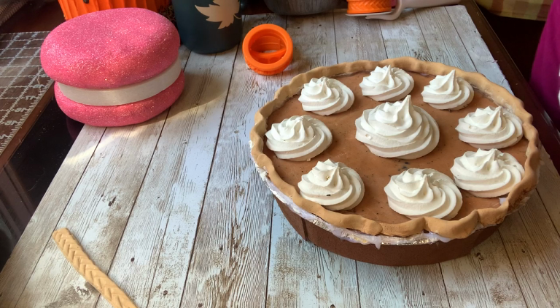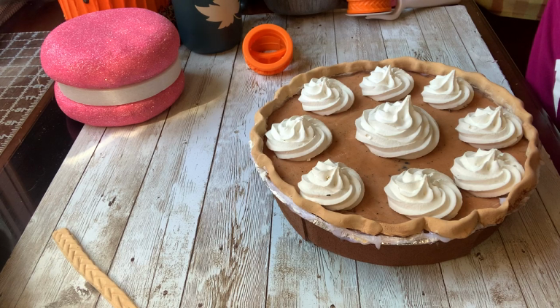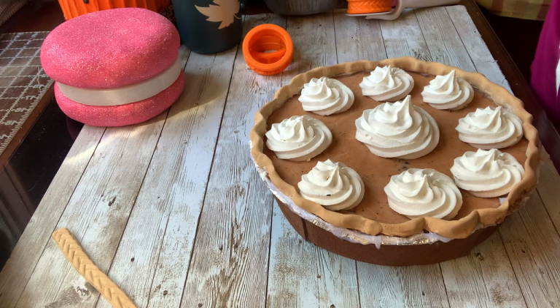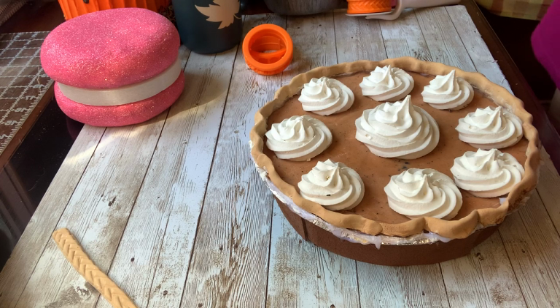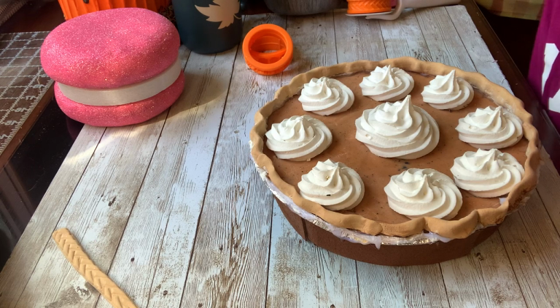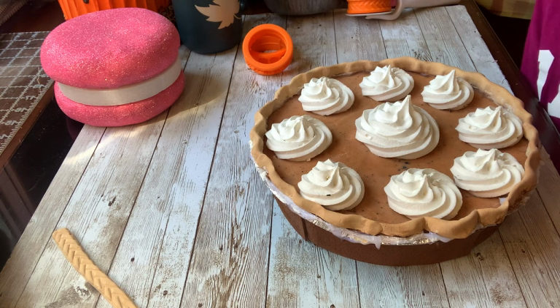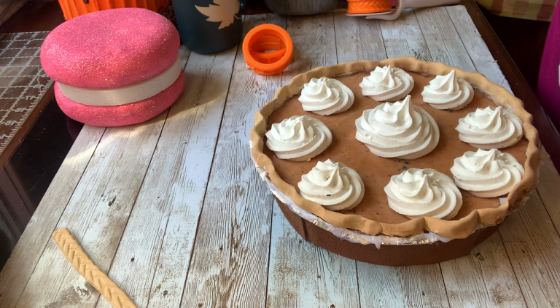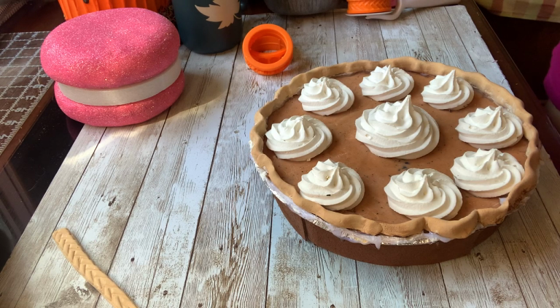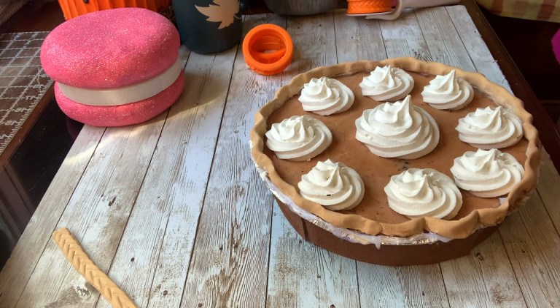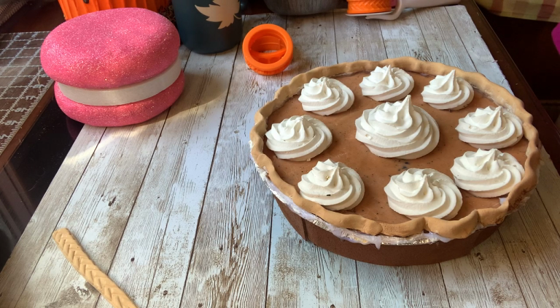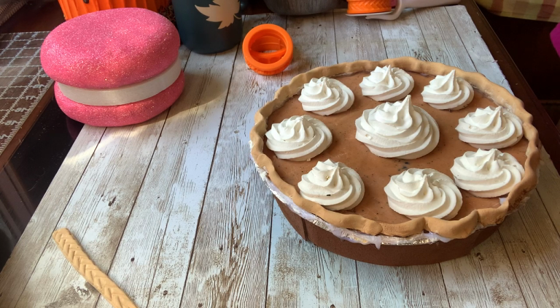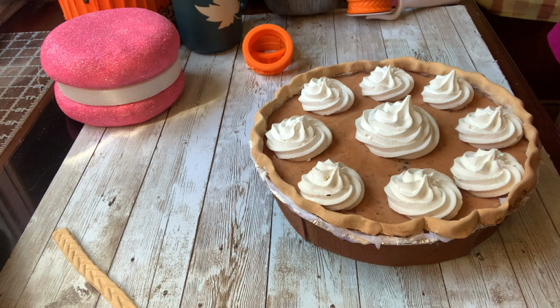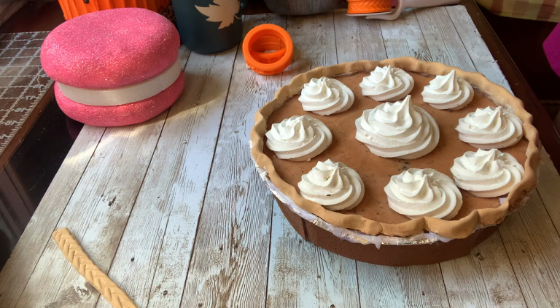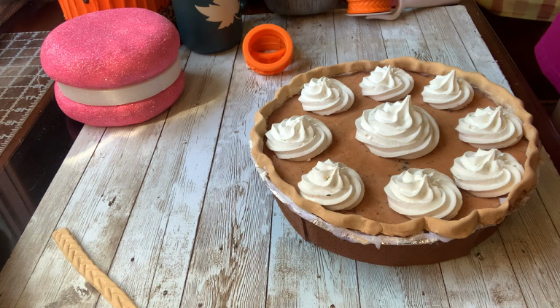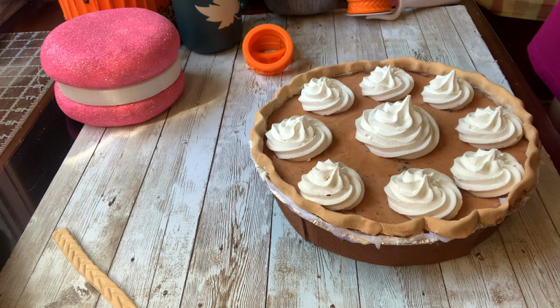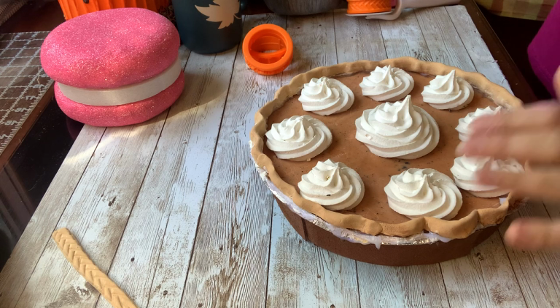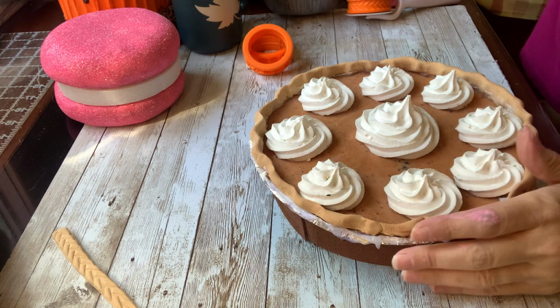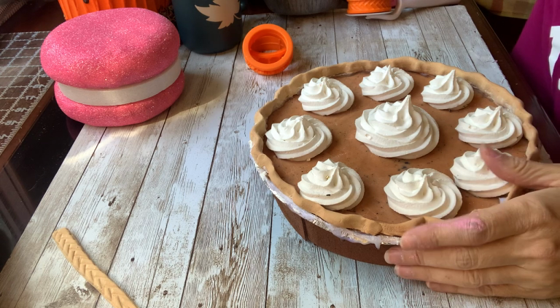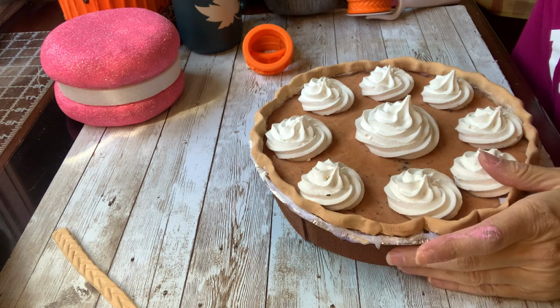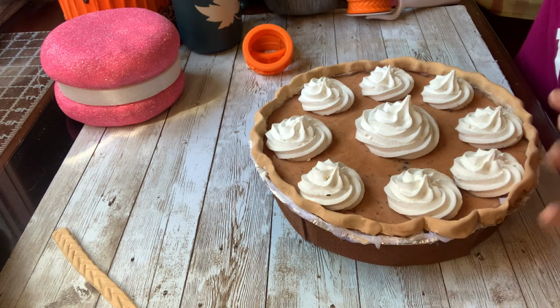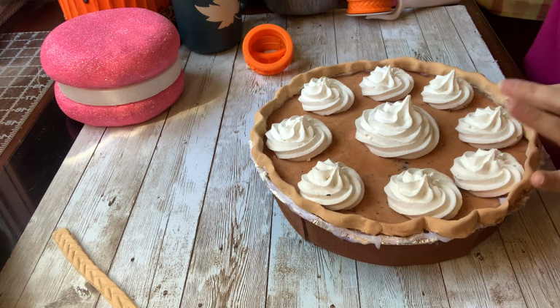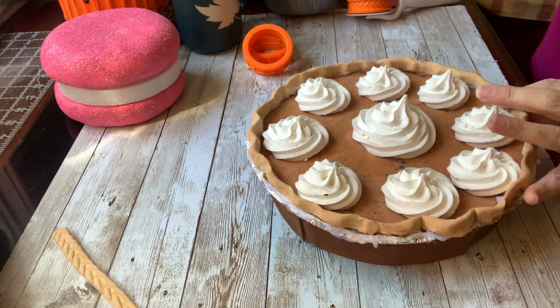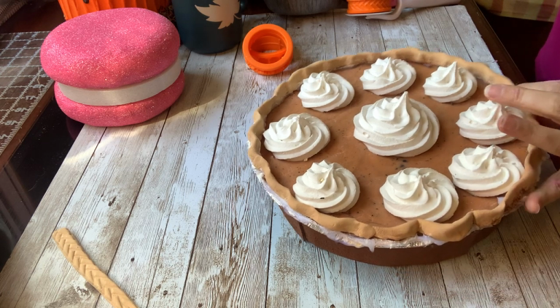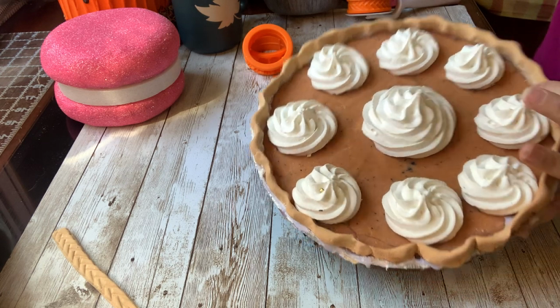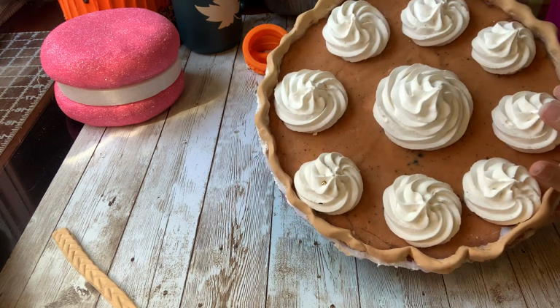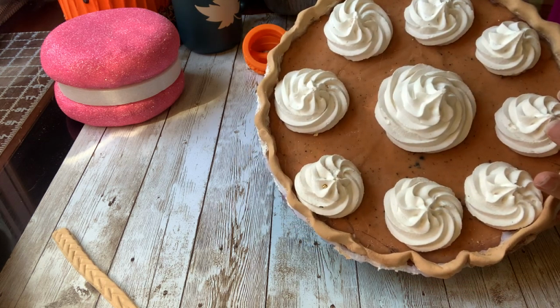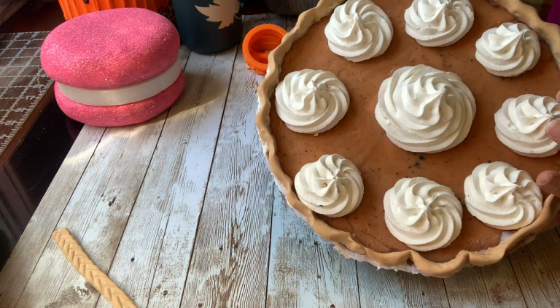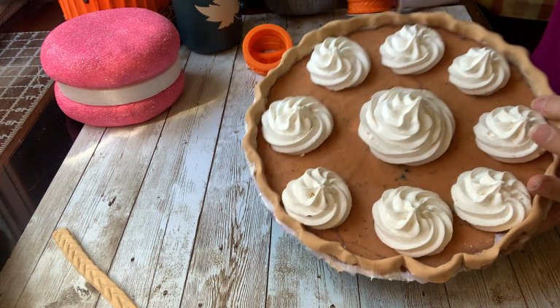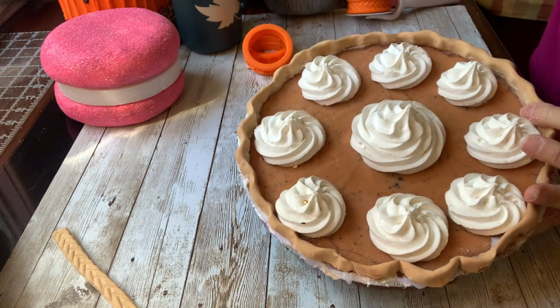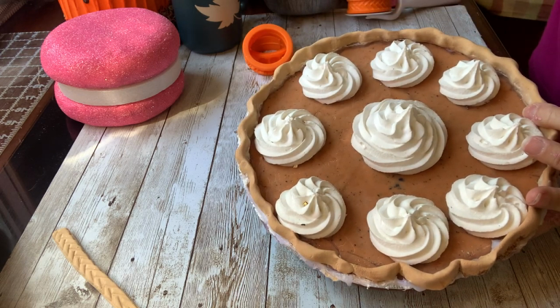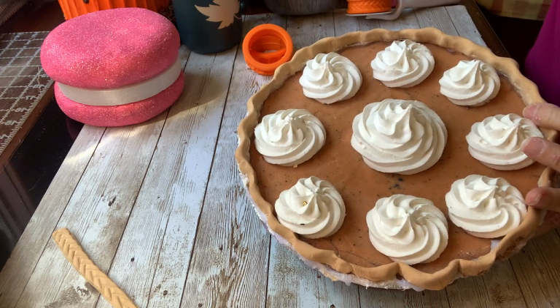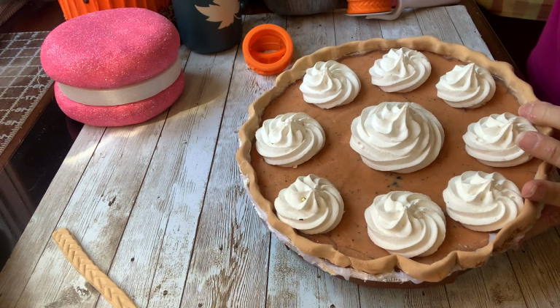Hello, fake bakers. What I'm going to show you today is not only how to make your pumpkin pies look really good, but also smell really good.